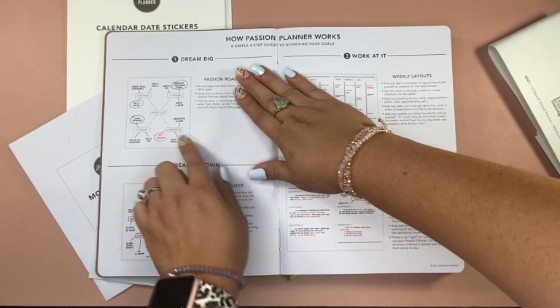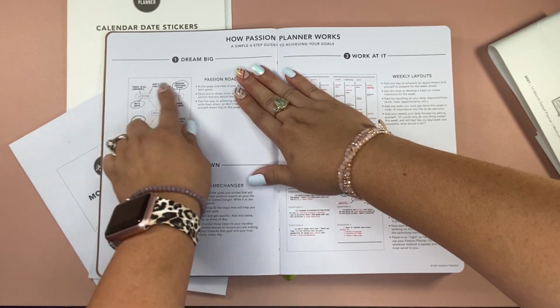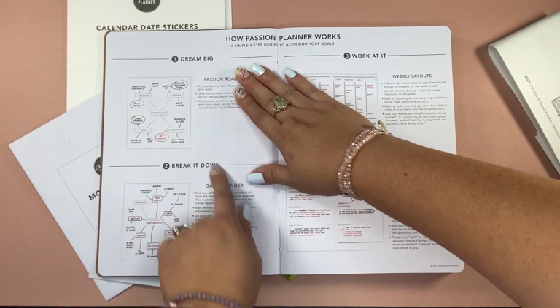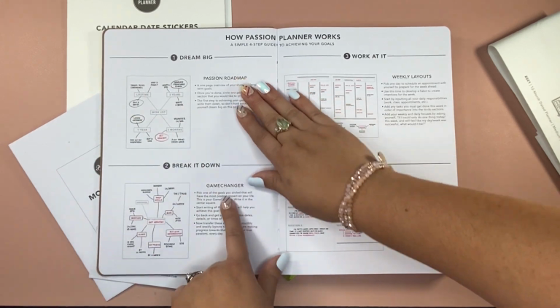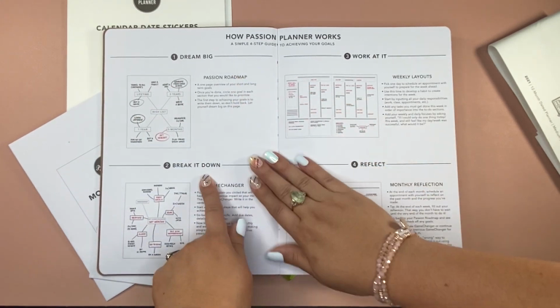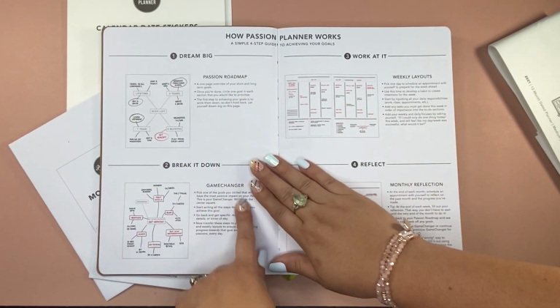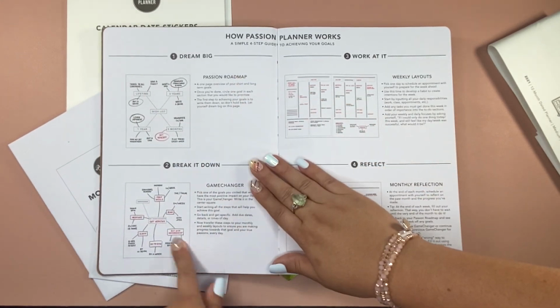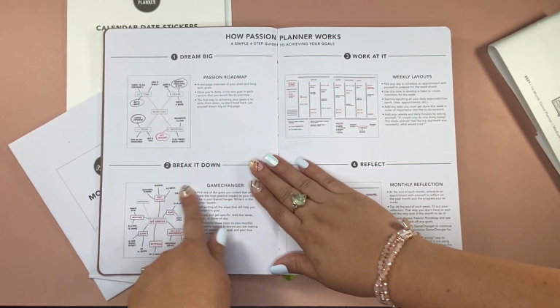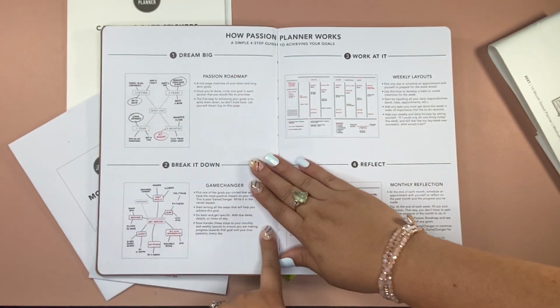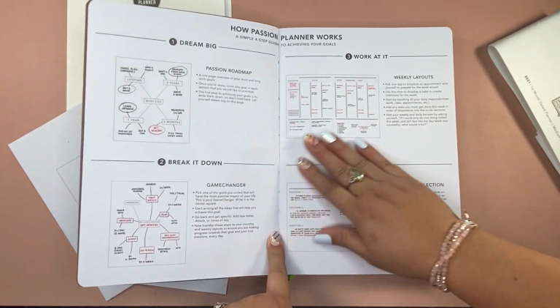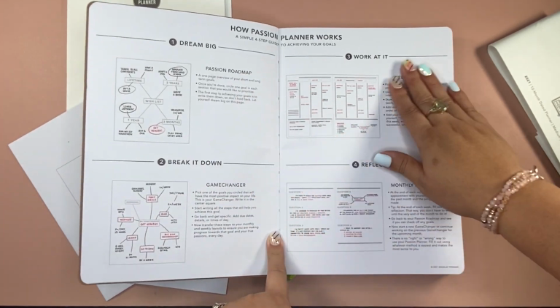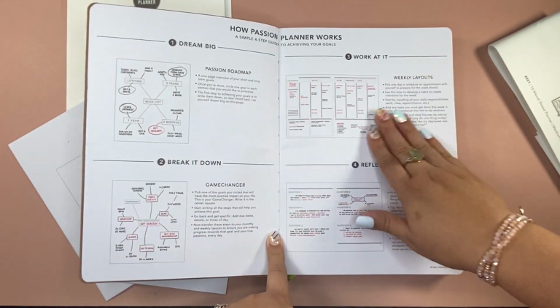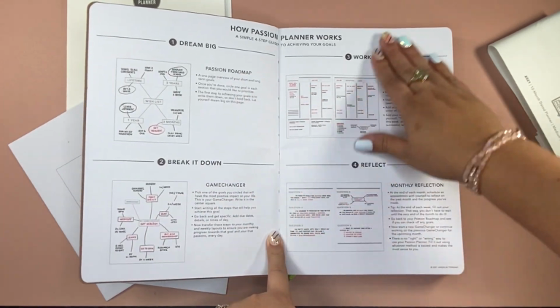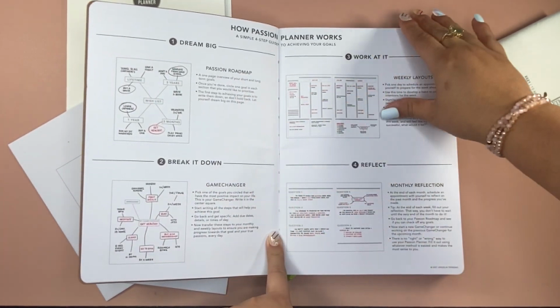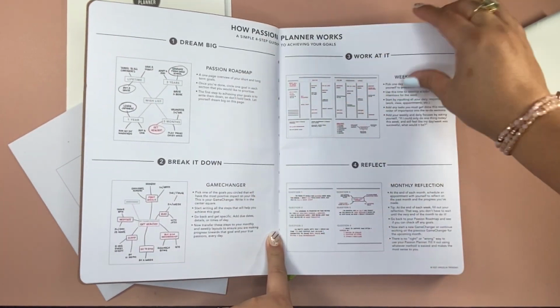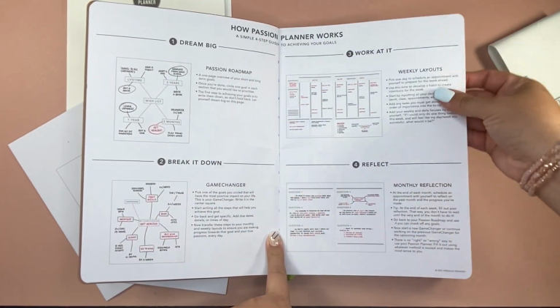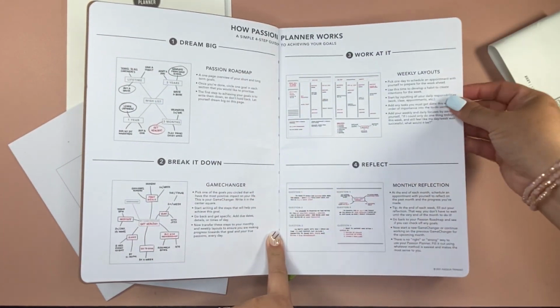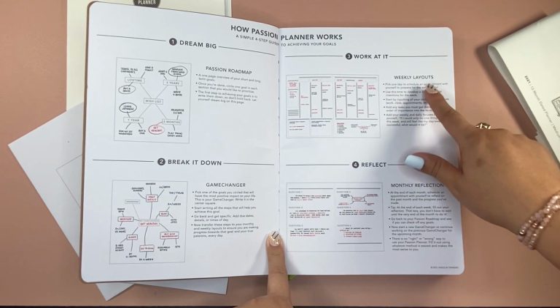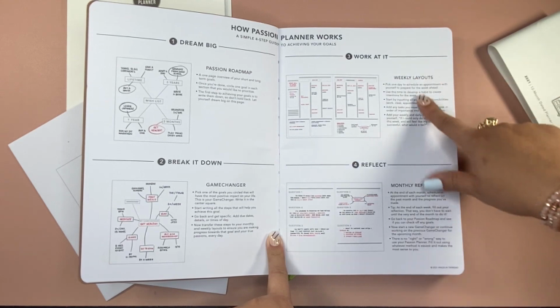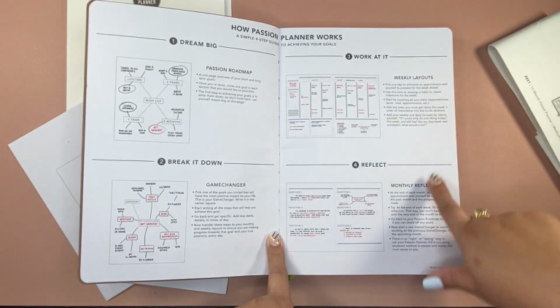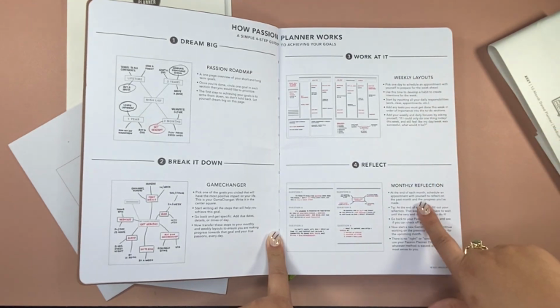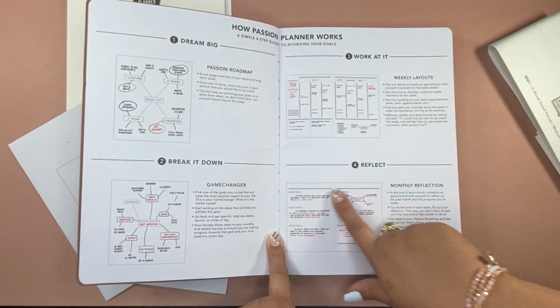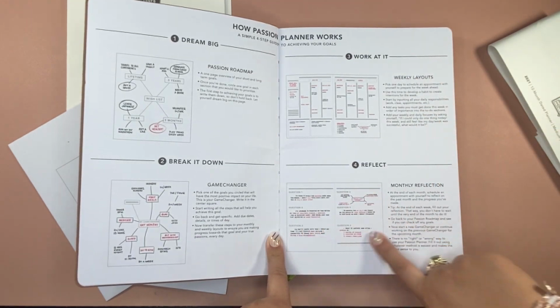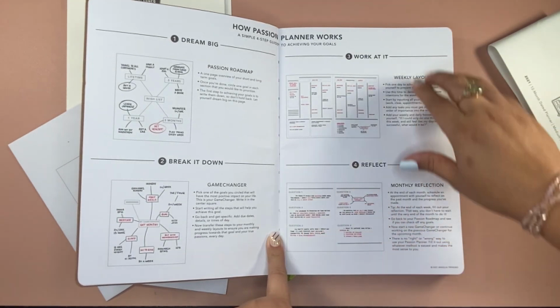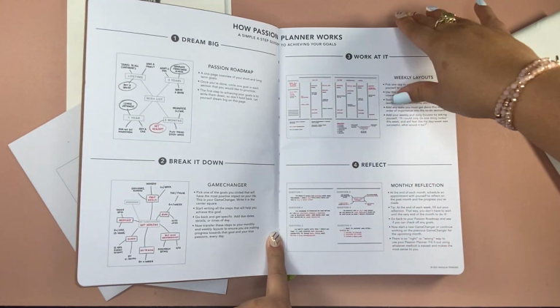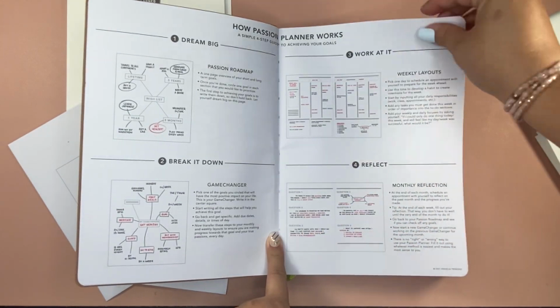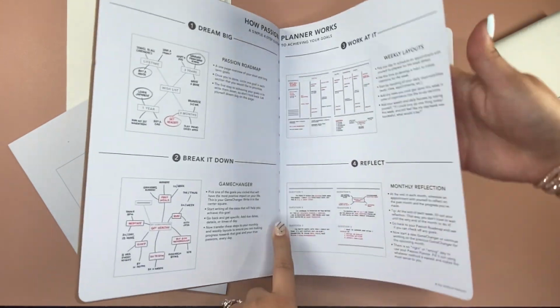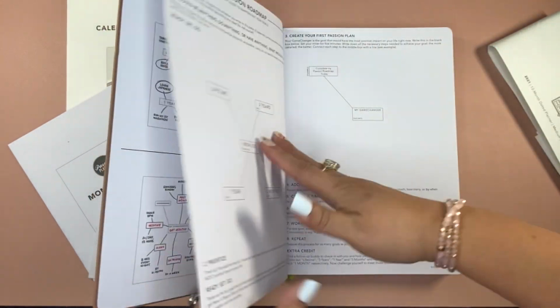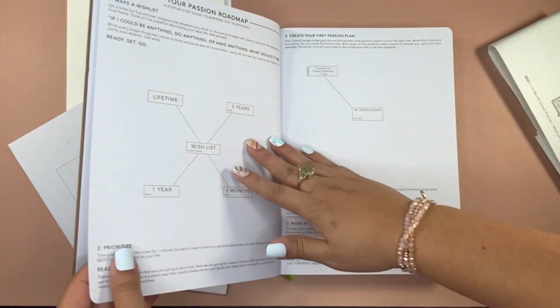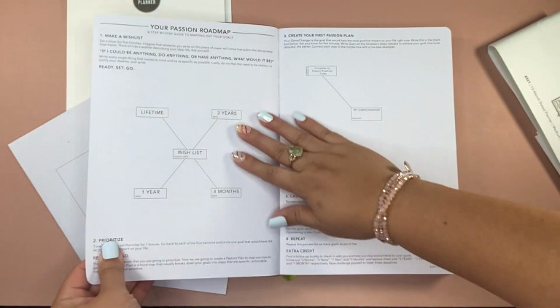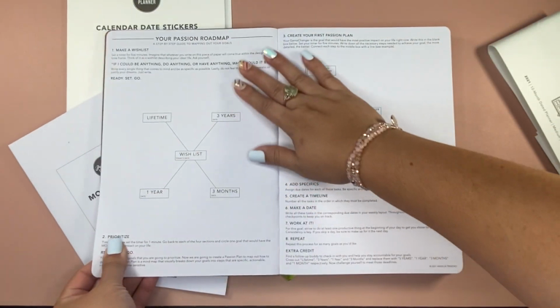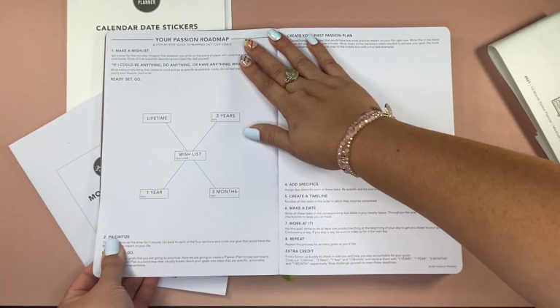The four steps are: one, dream big; two, break it down; three, work at it; and four, reflecting. At the end of each month, there is a monthly reflection area.